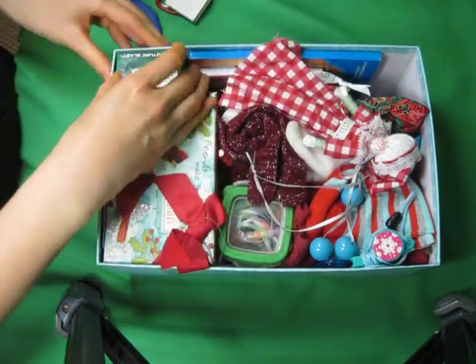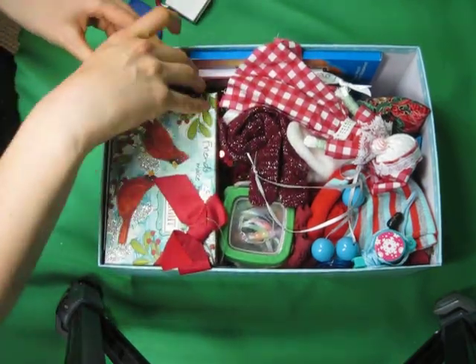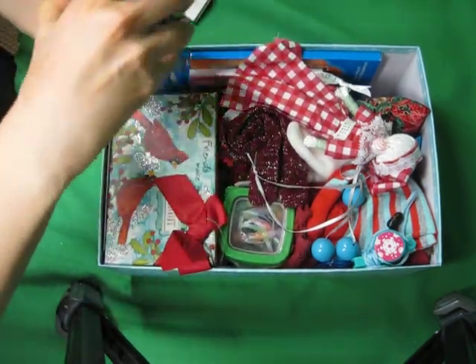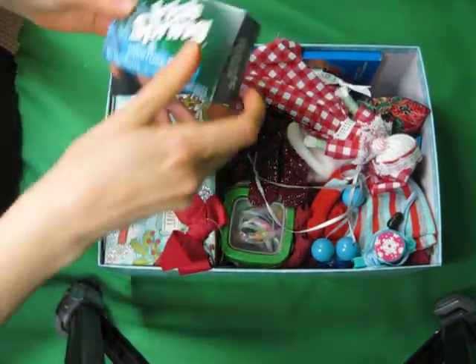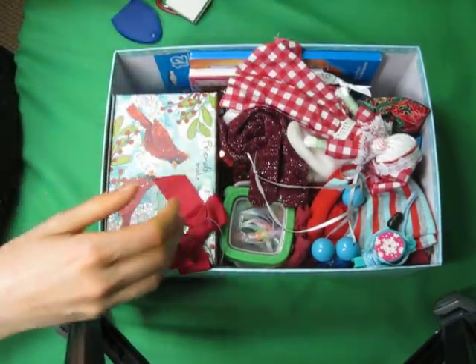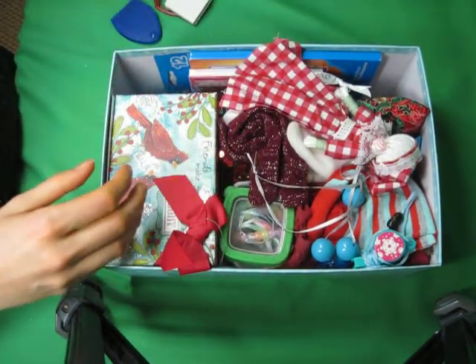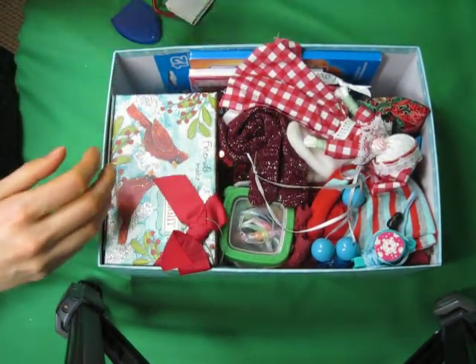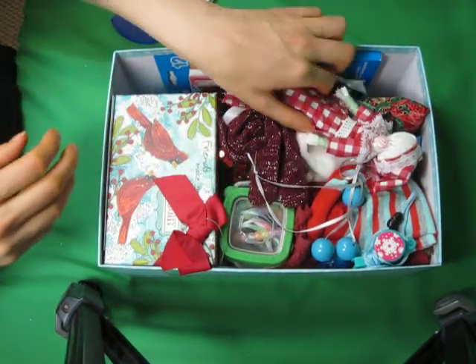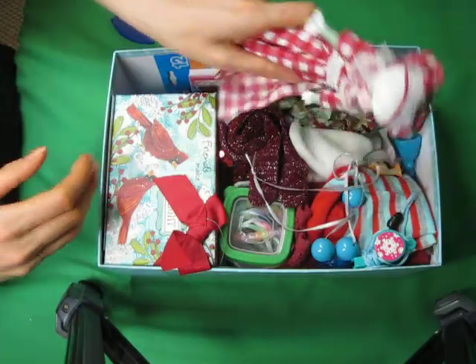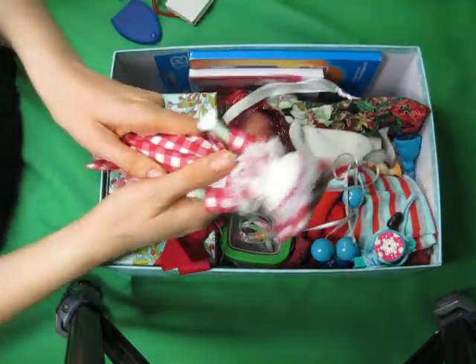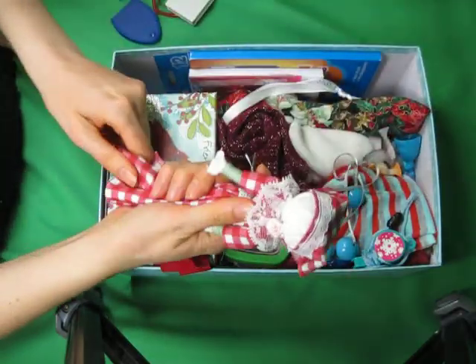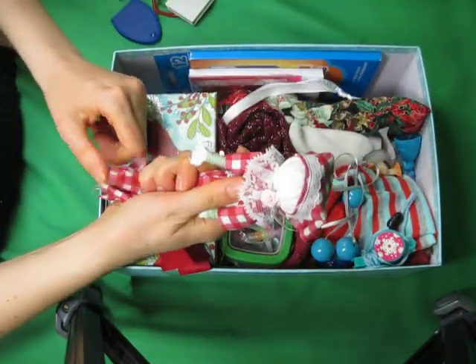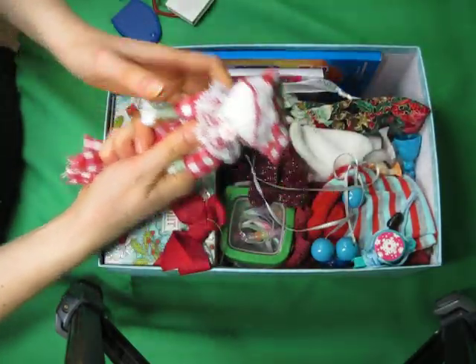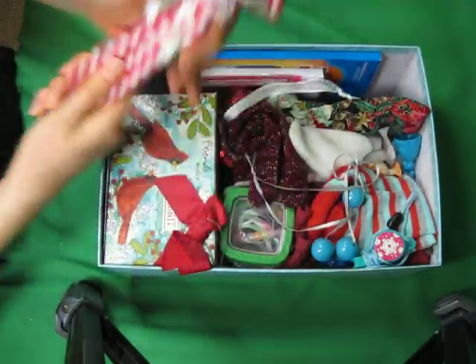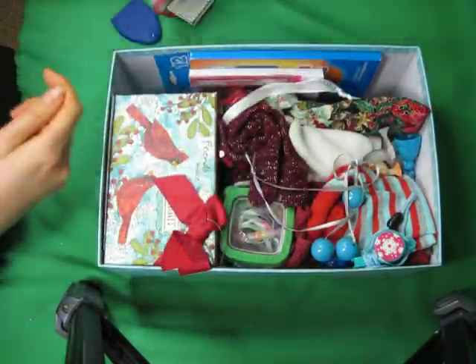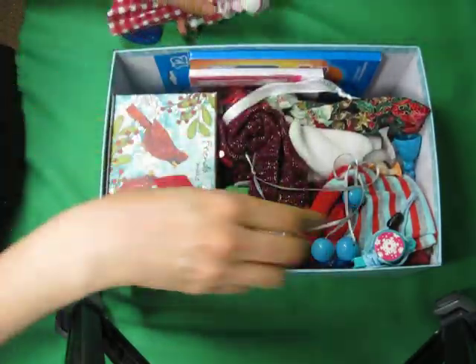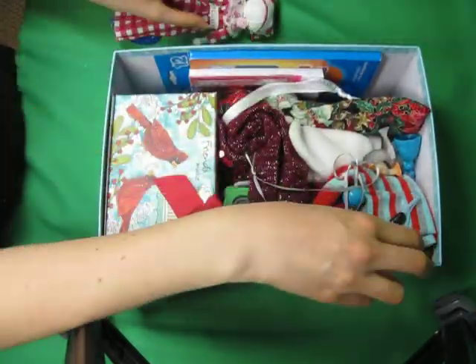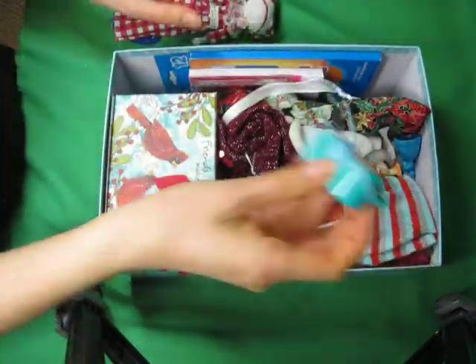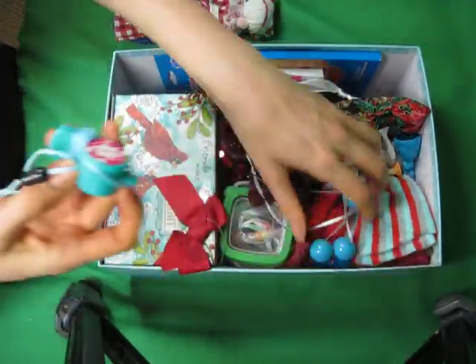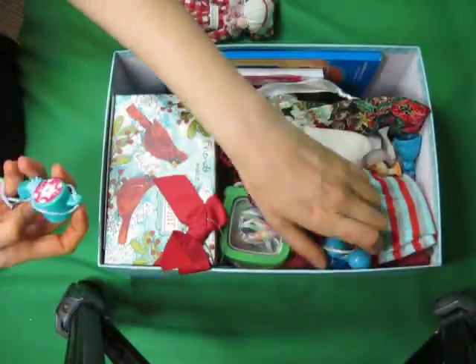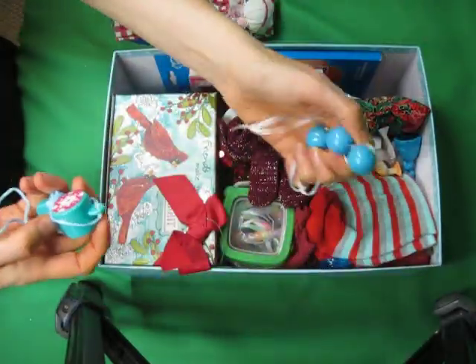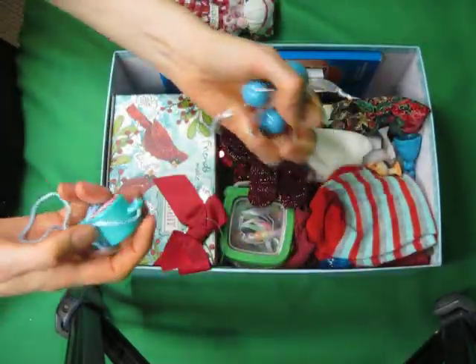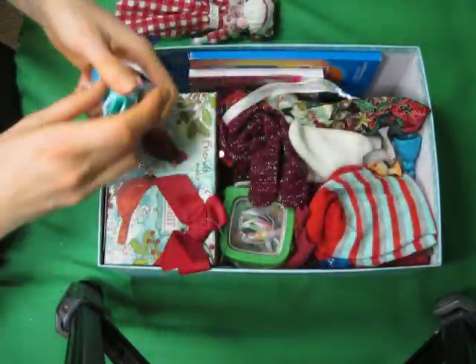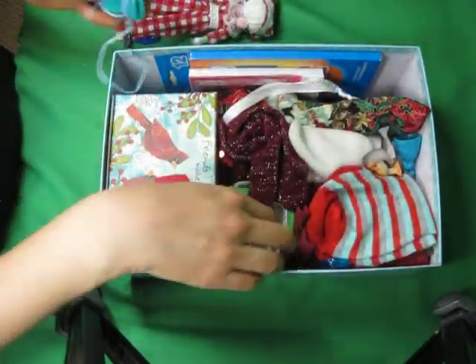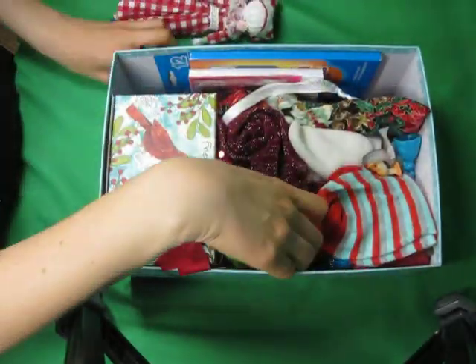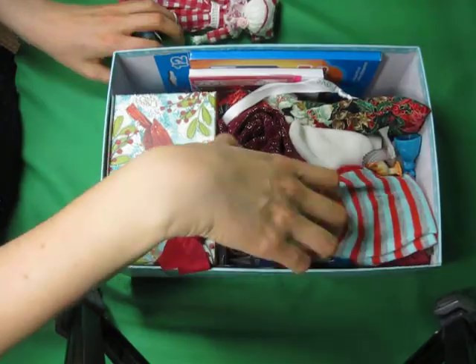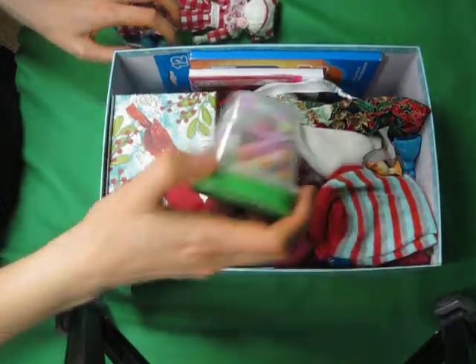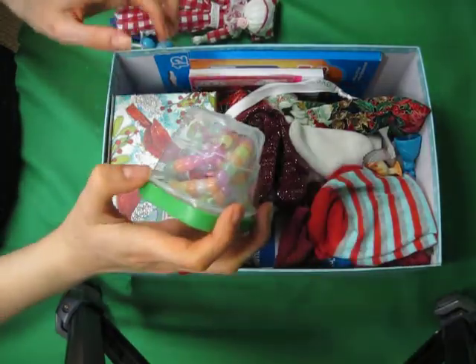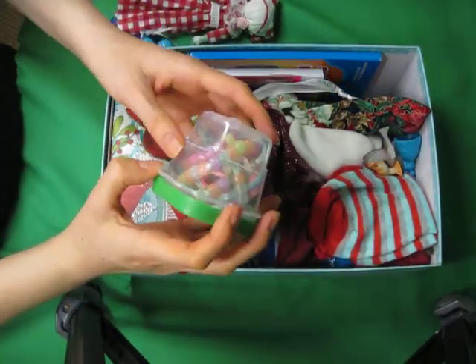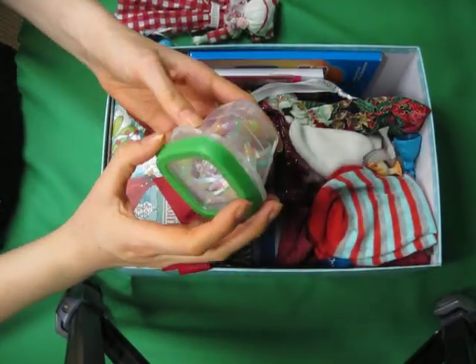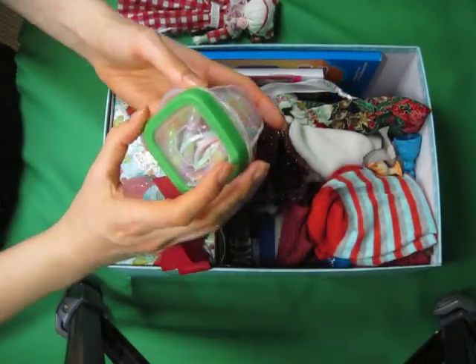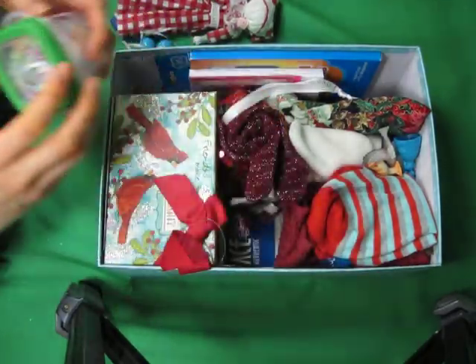A magnifying glass. We always put hygiene items in our shoeboxes. A cute little doll a friend made for us. A whistle. A necklace.